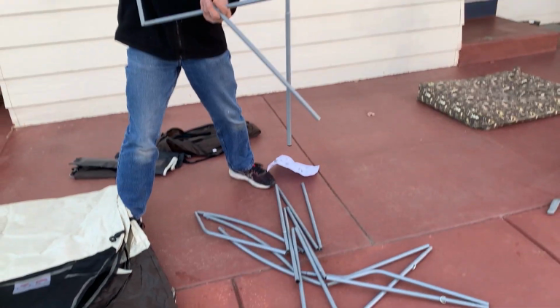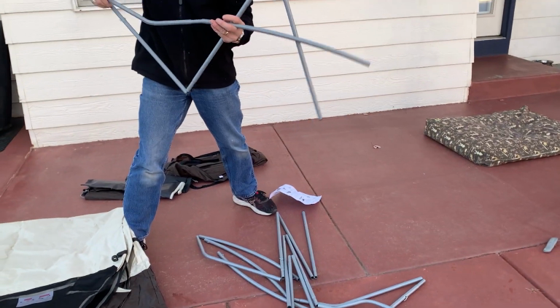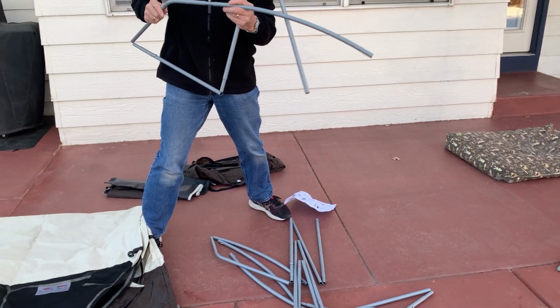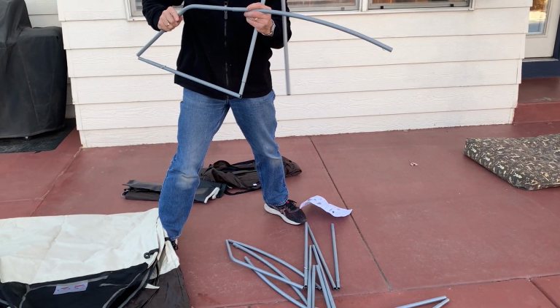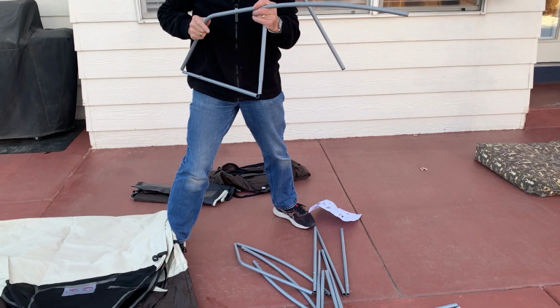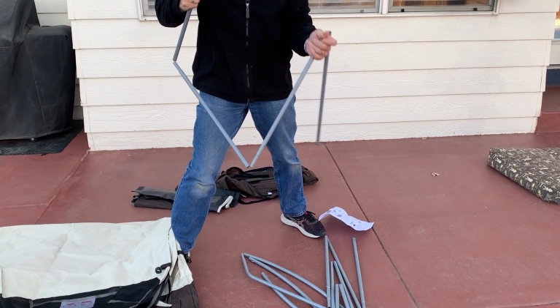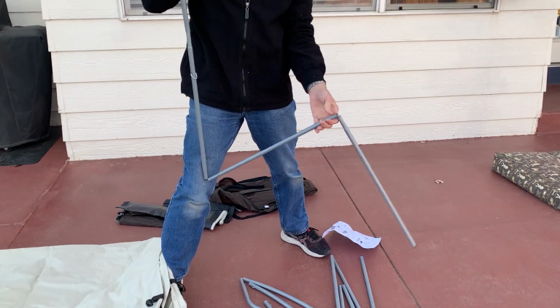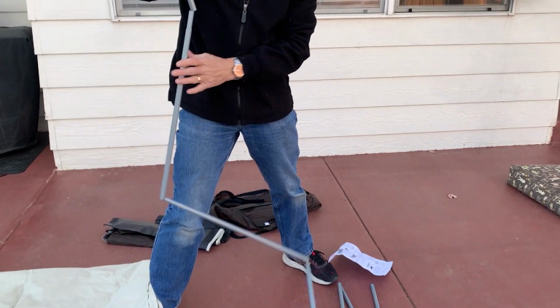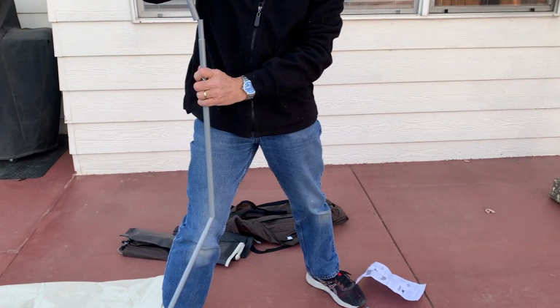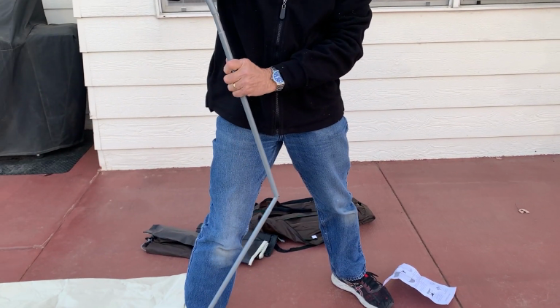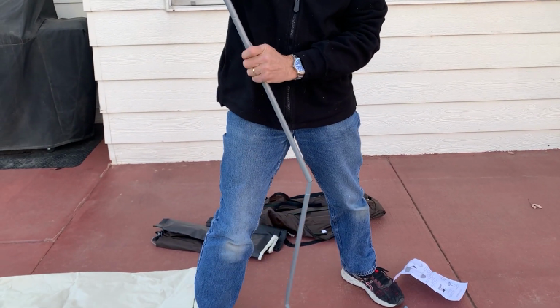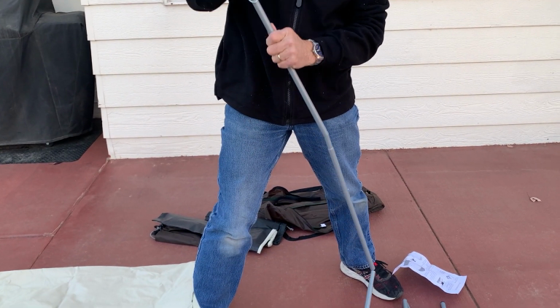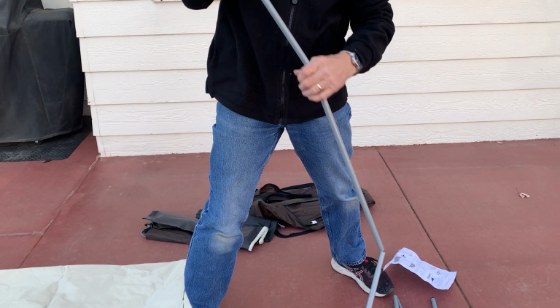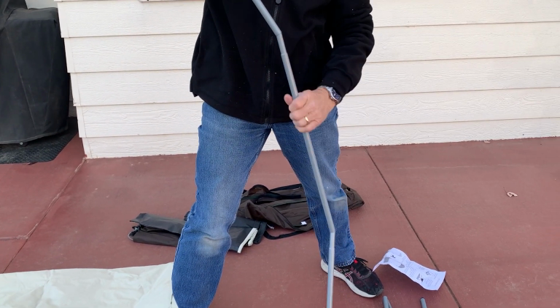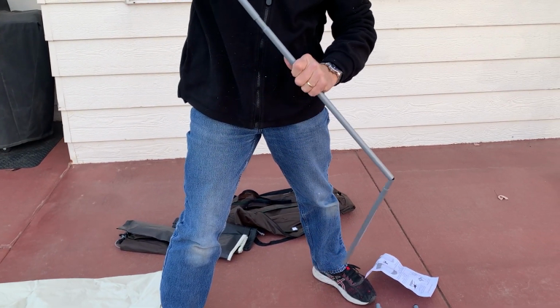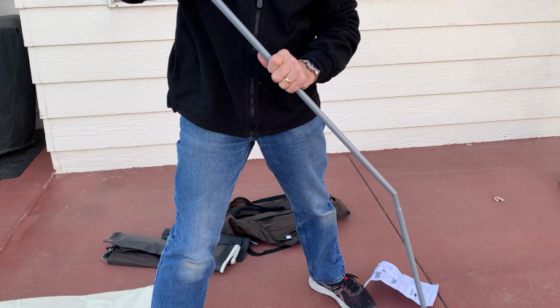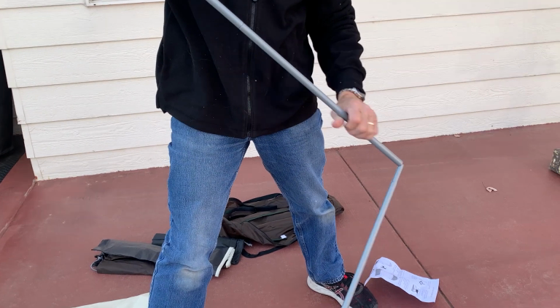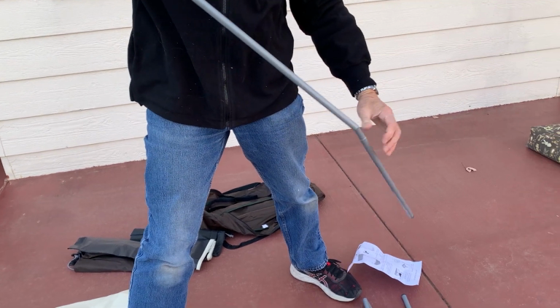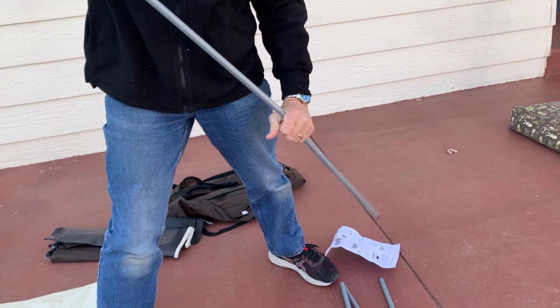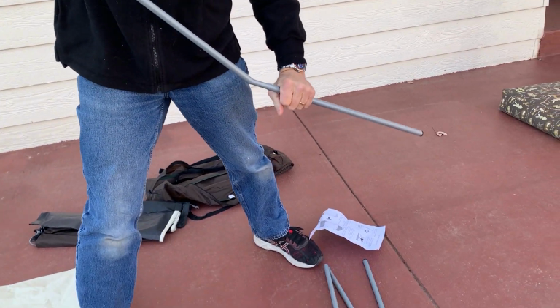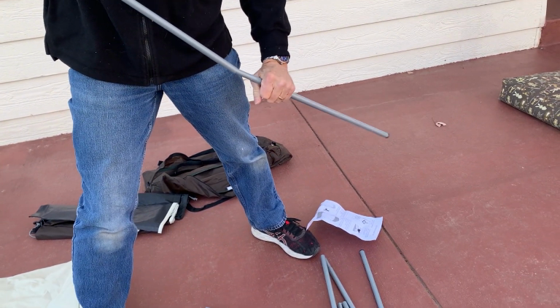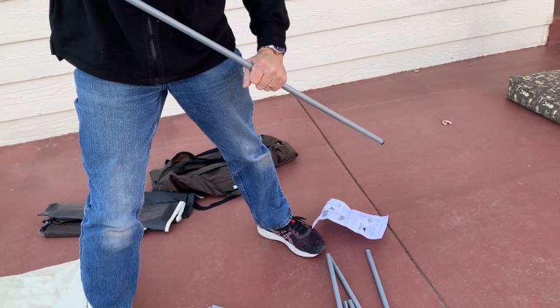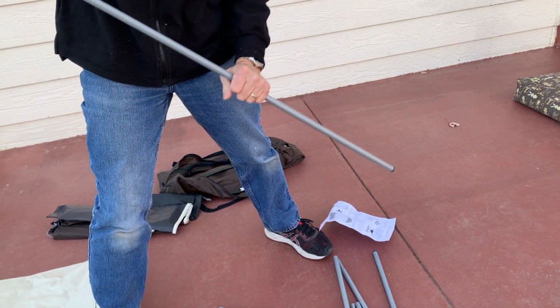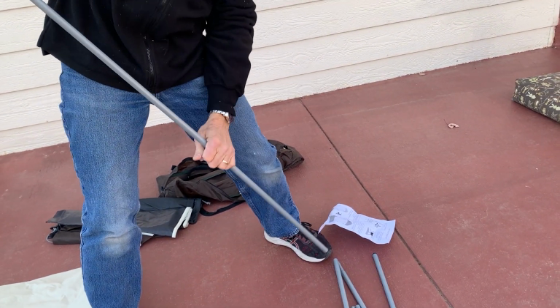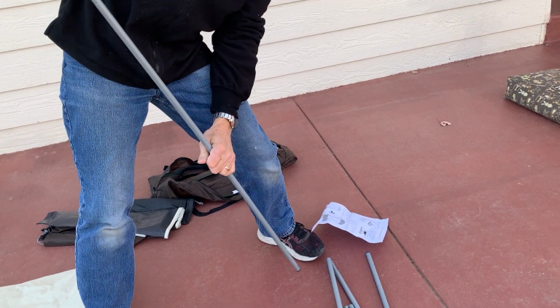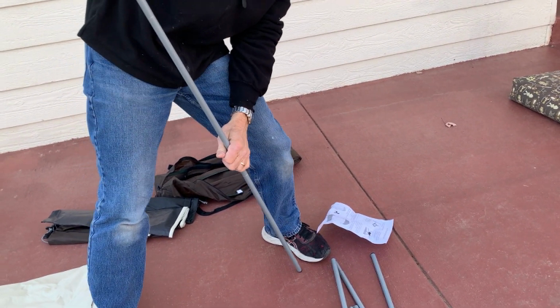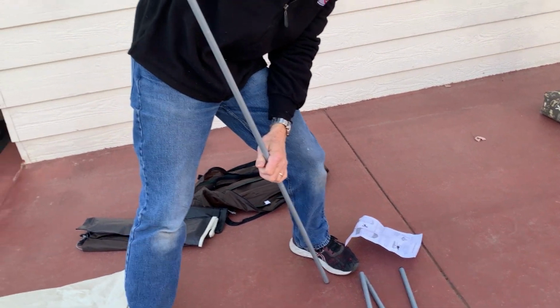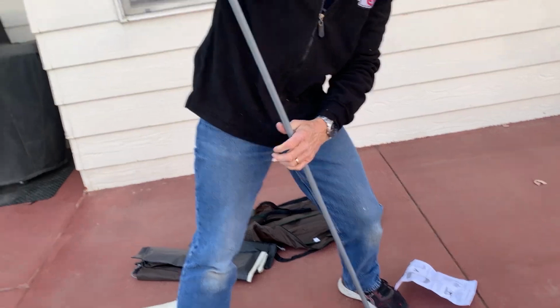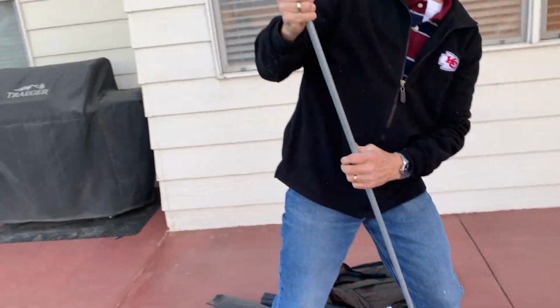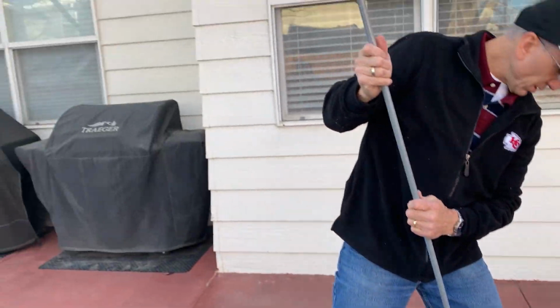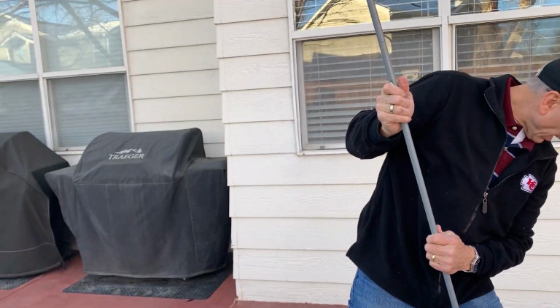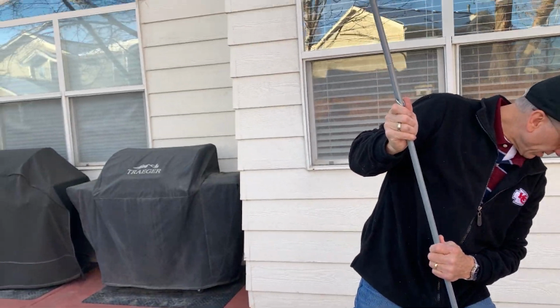The first thing that you do is you take the four rods that are connected, and you insert them into the corresponding holes, and then you push the rod into the plastic chute.